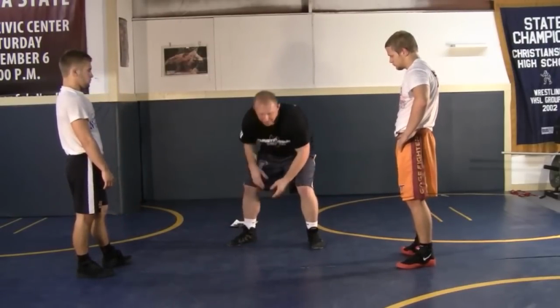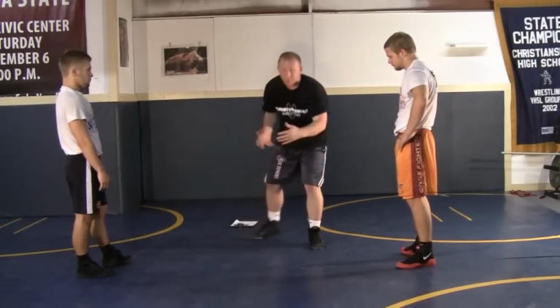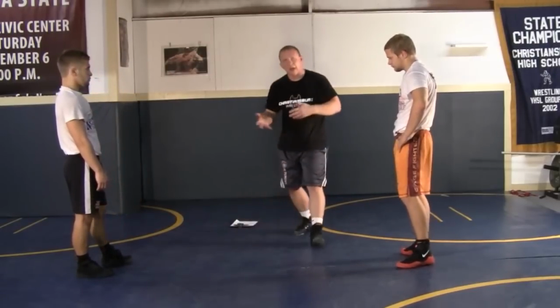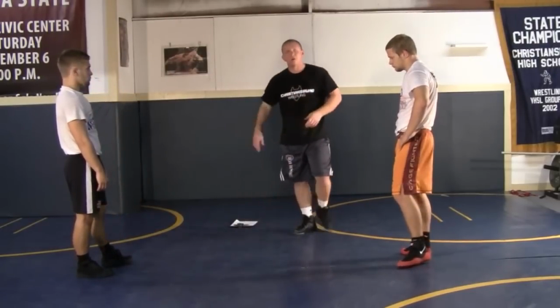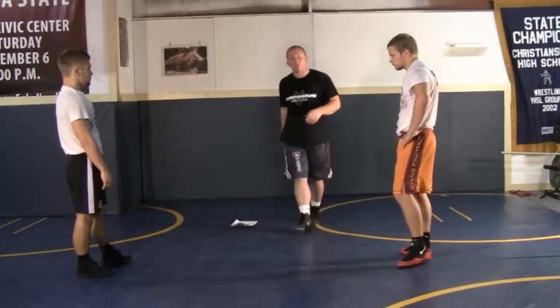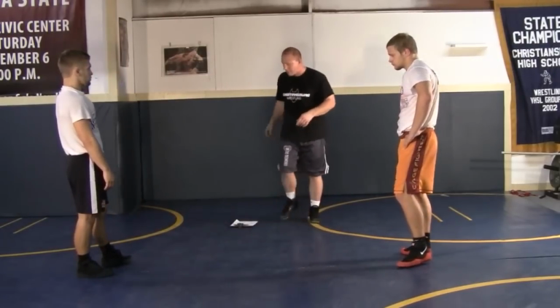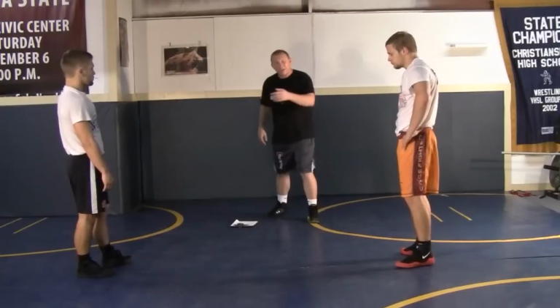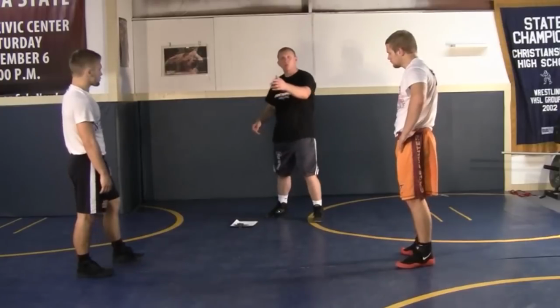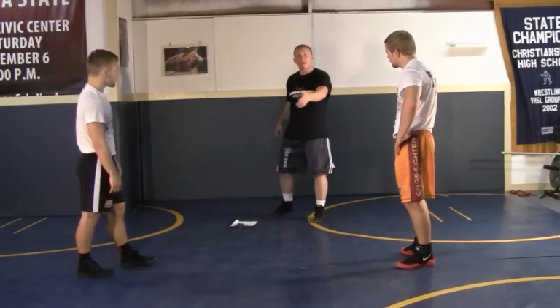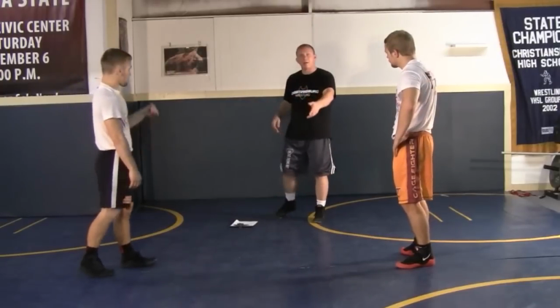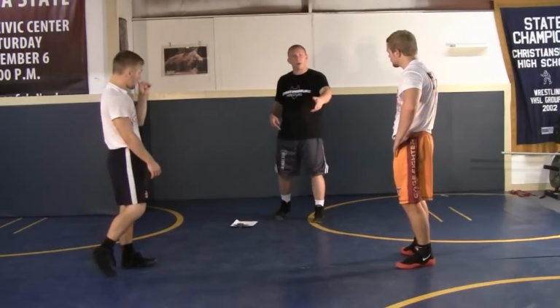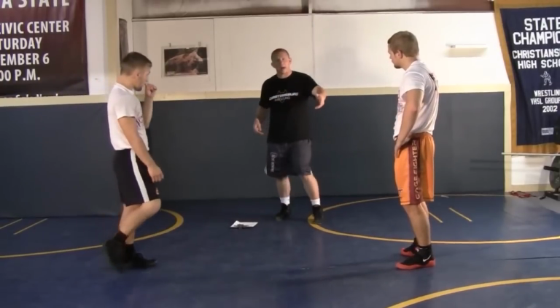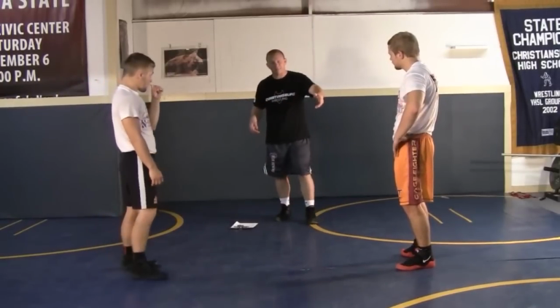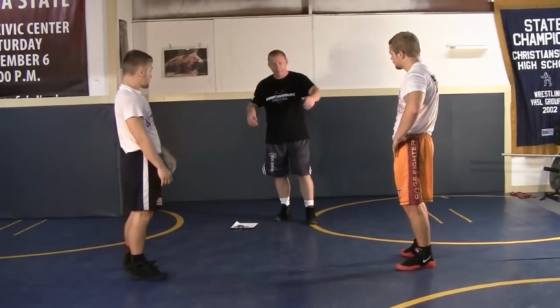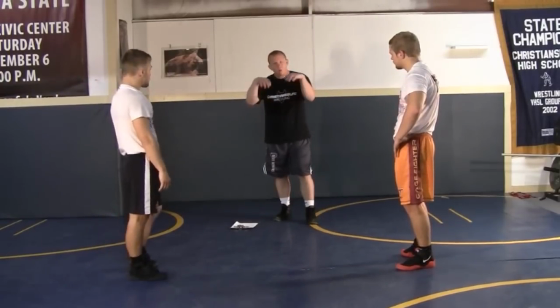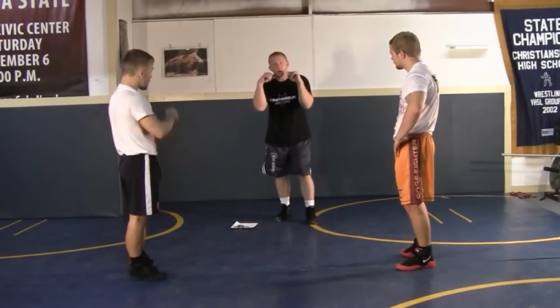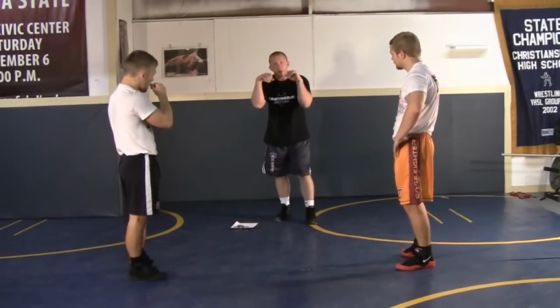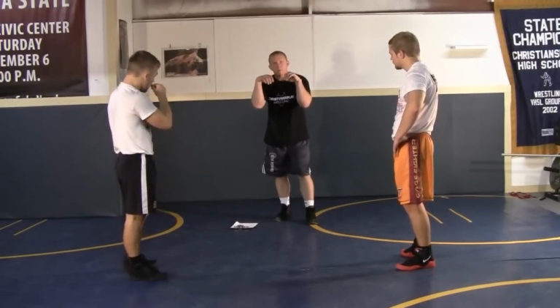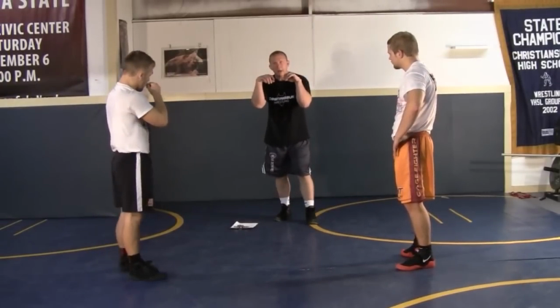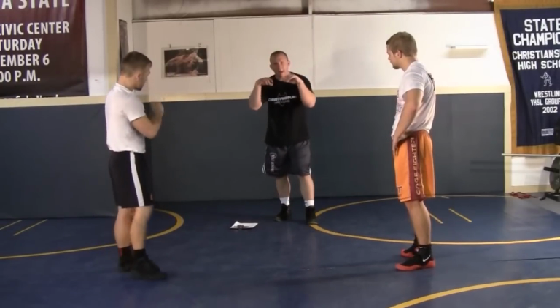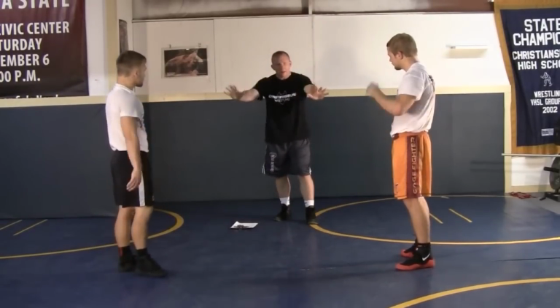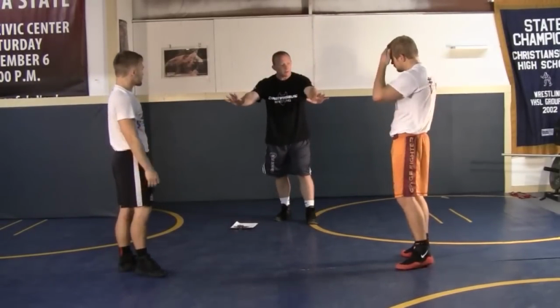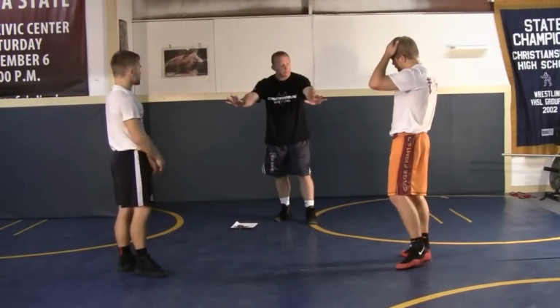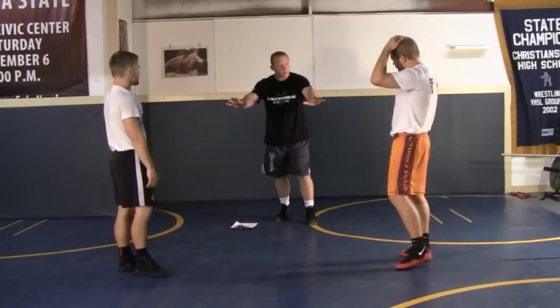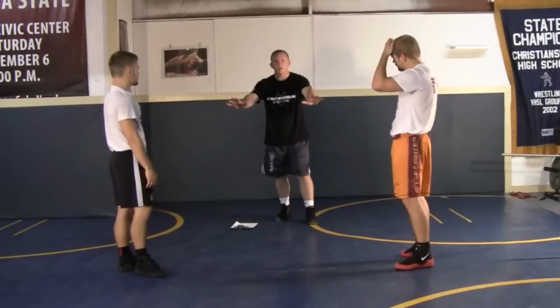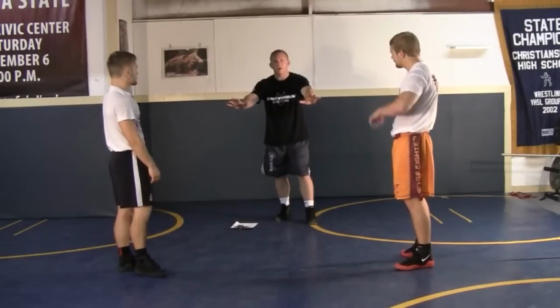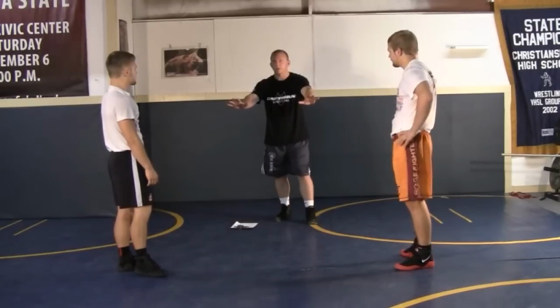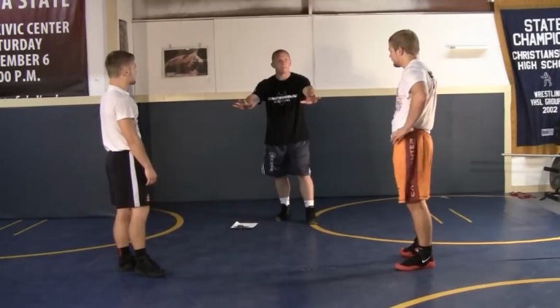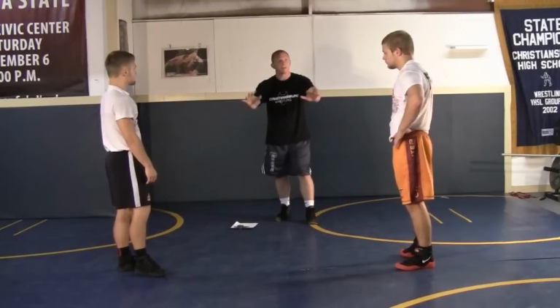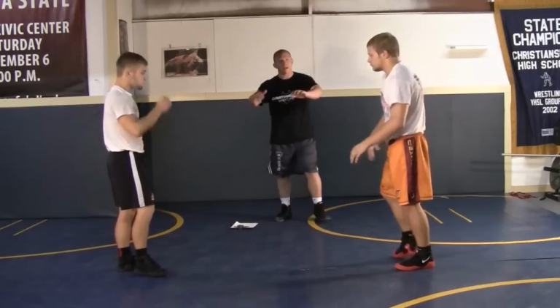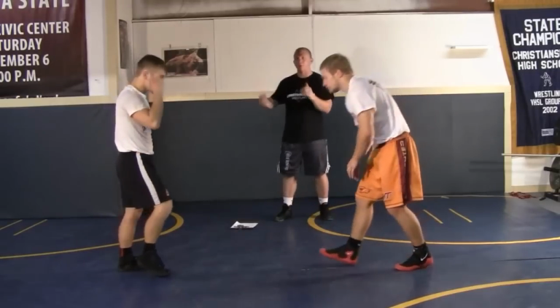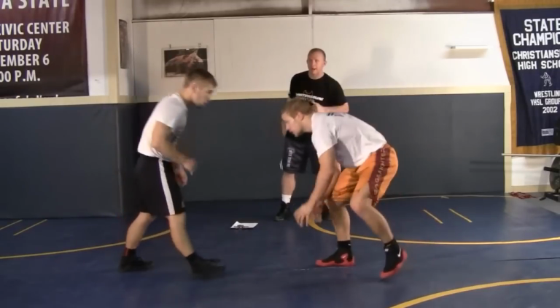And then when he pulls you down, you go down with him. If he does pull you down in a front headlock, you don't go to your elbows and put your head on the mat — you're good and sturdy for him. So go ahead, get him in a headlock, pull him down.